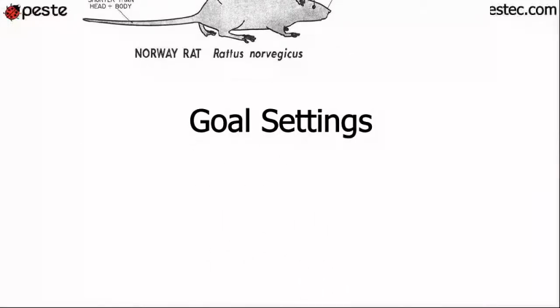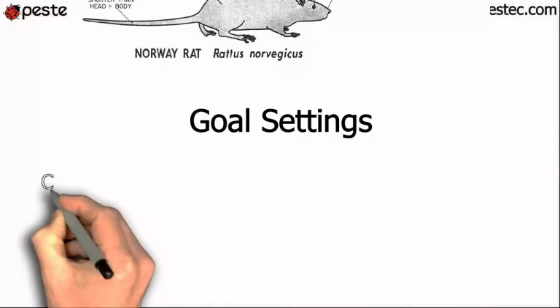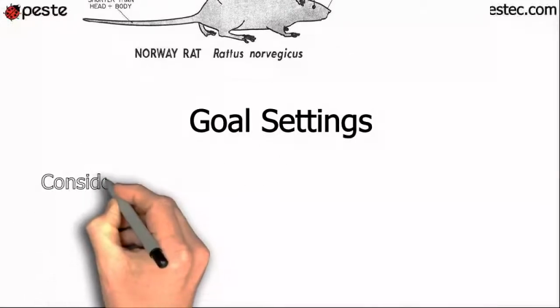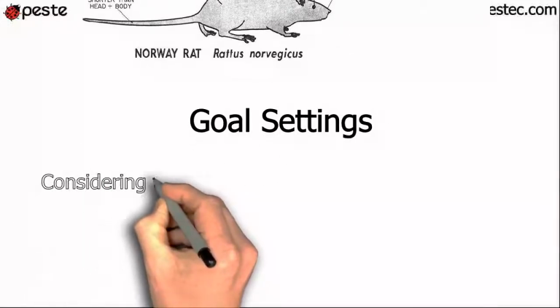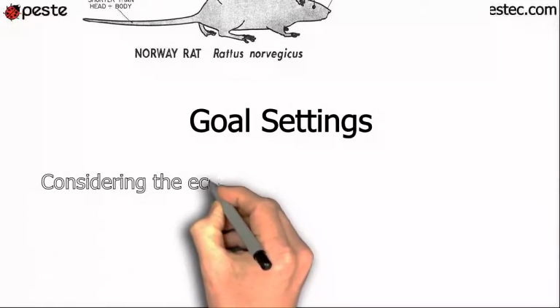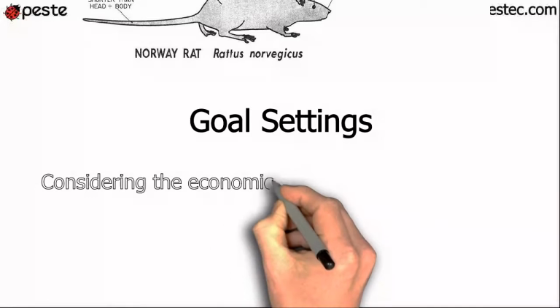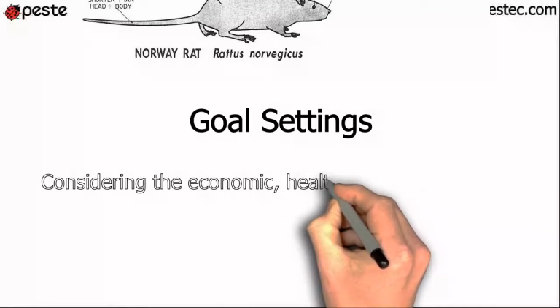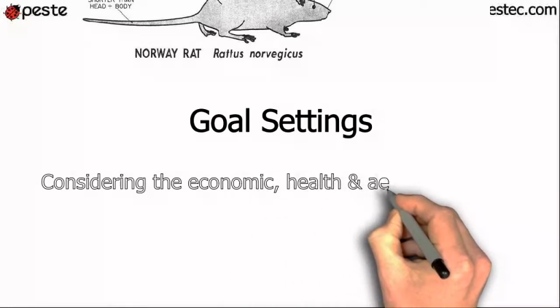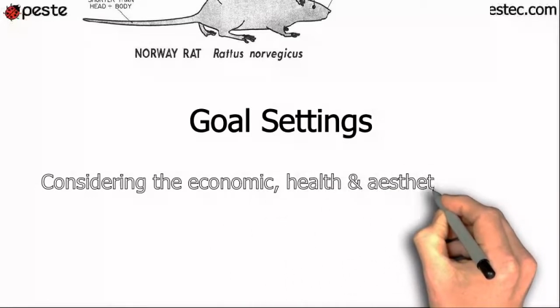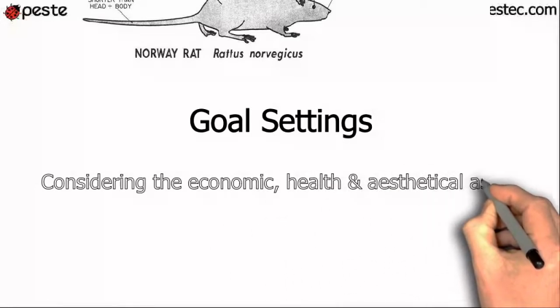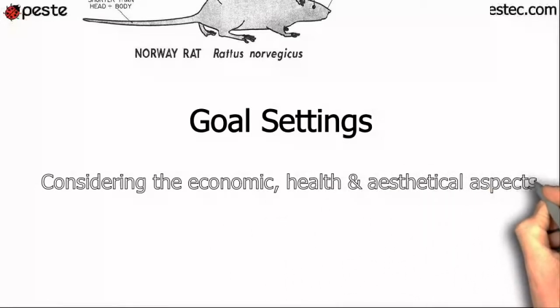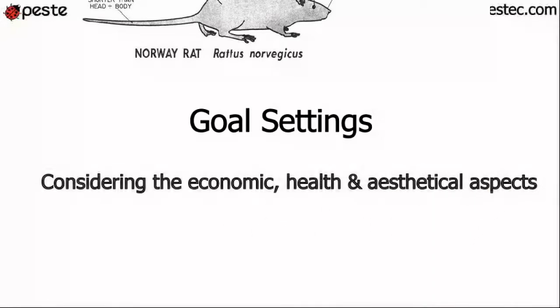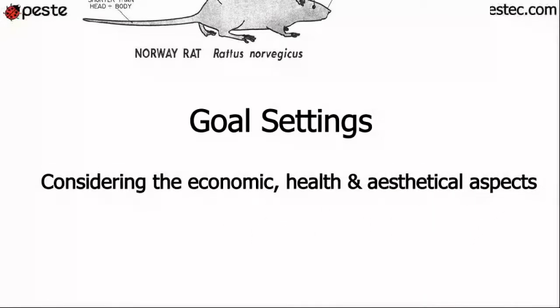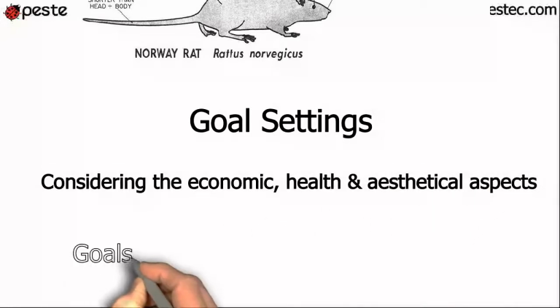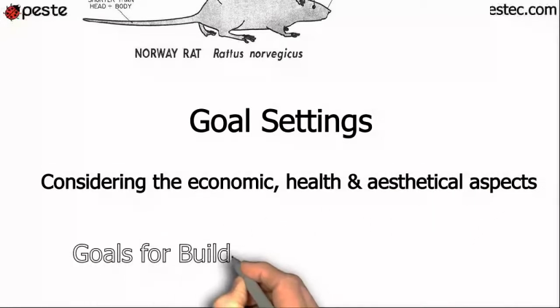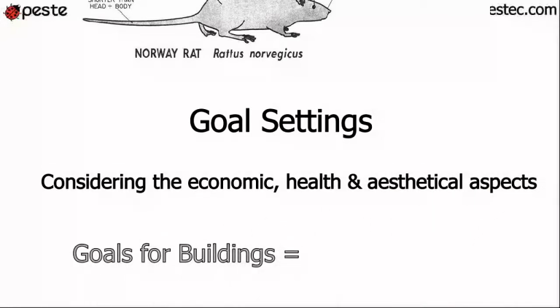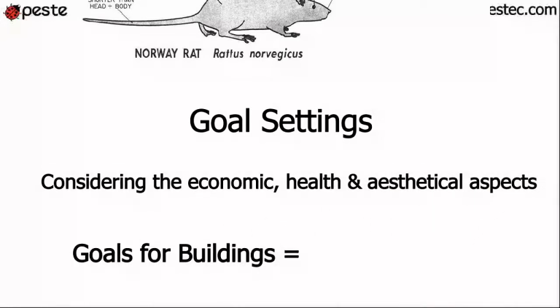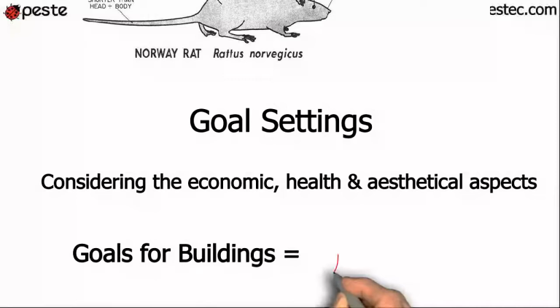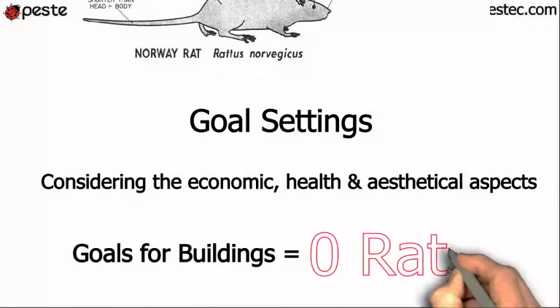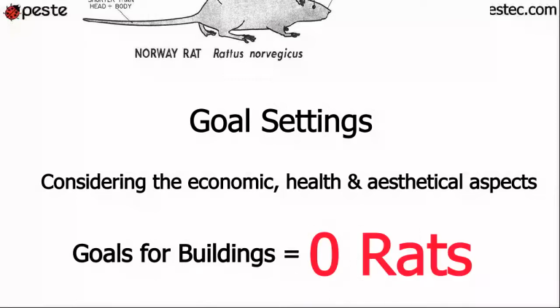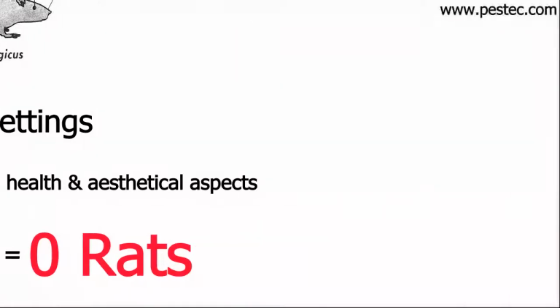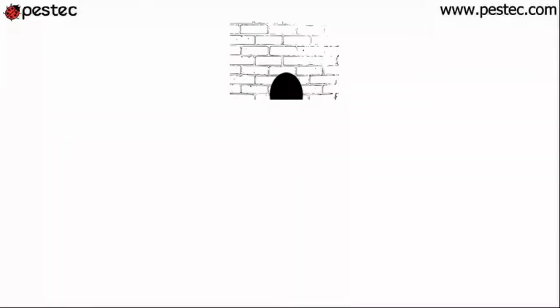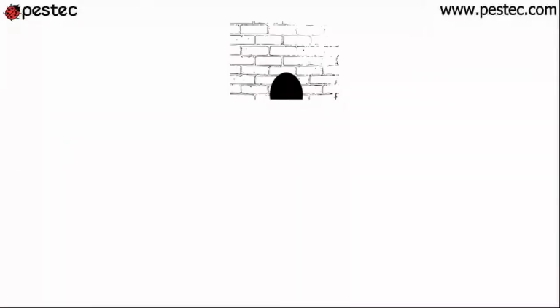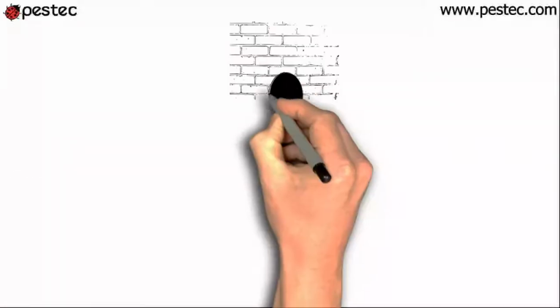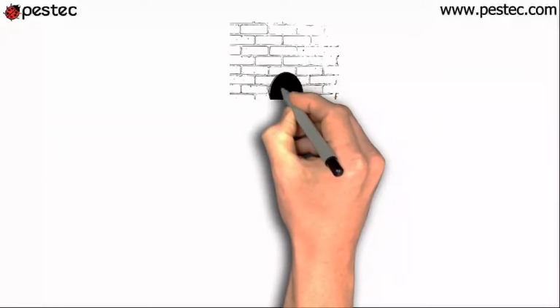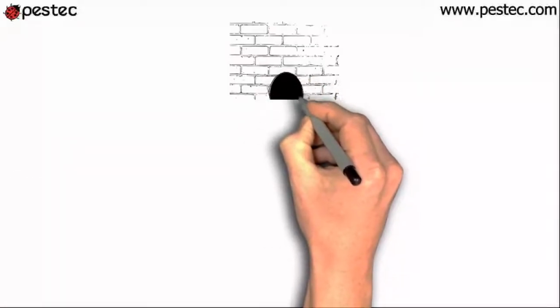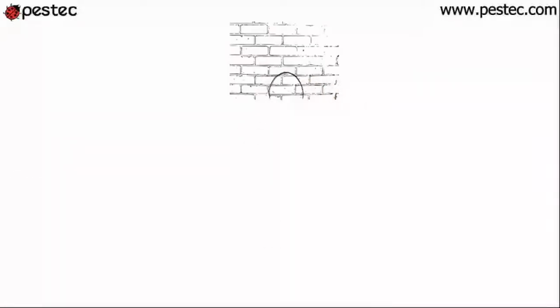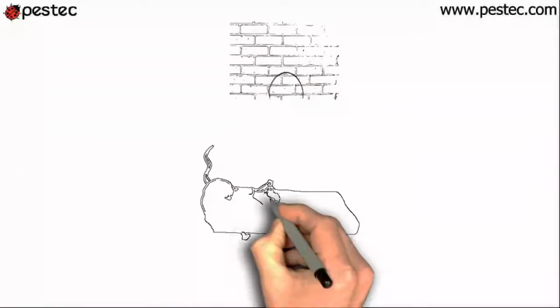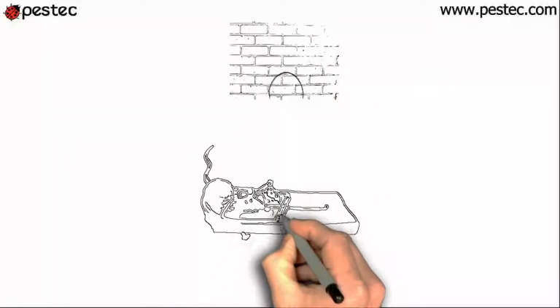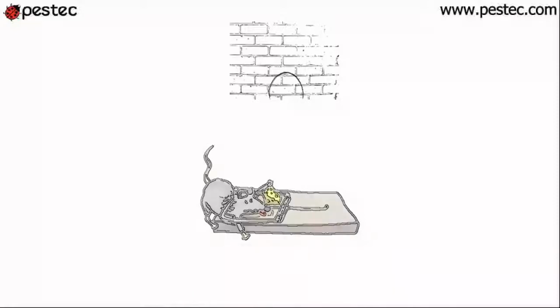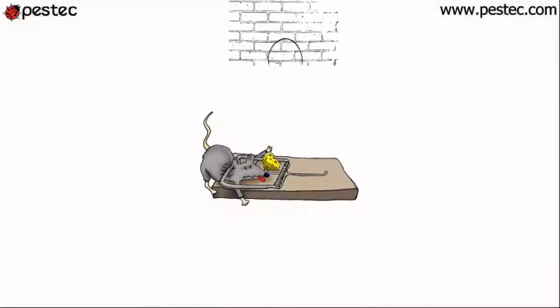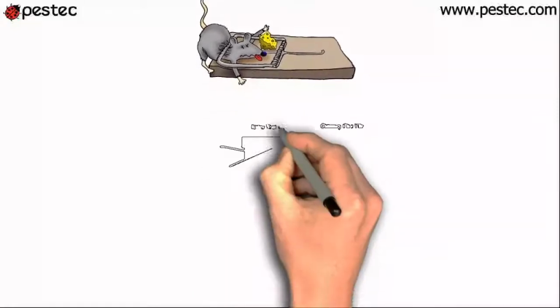Next, we set our goals to determine our next action, considering the economic, health, and aesthetical aspects for a building. Our goals will call for zero rats. We will close their entrance points and use enough traps to catch and remove them from the house.